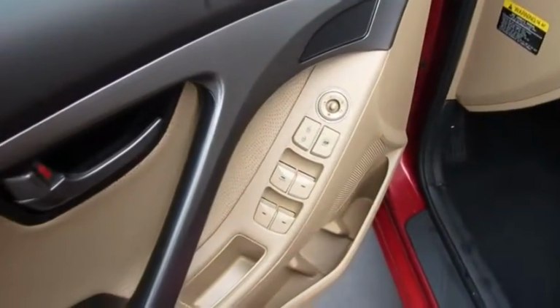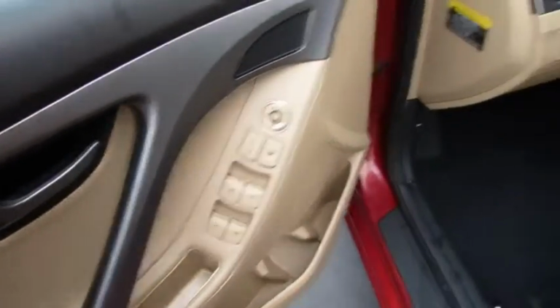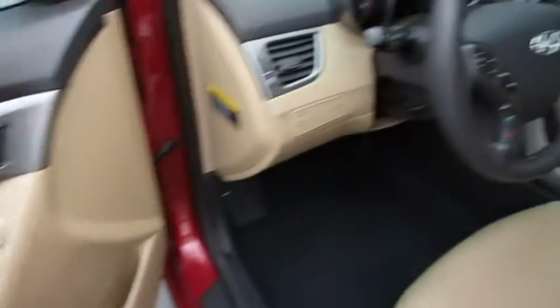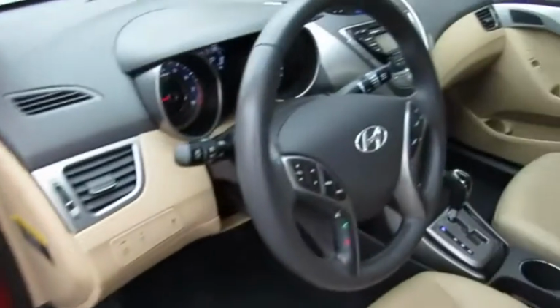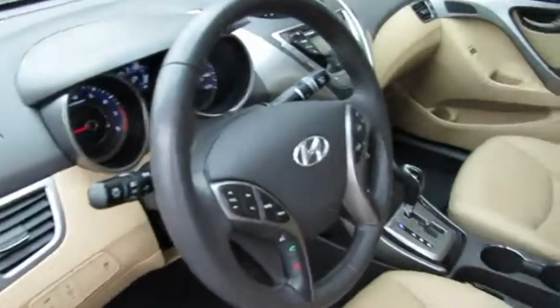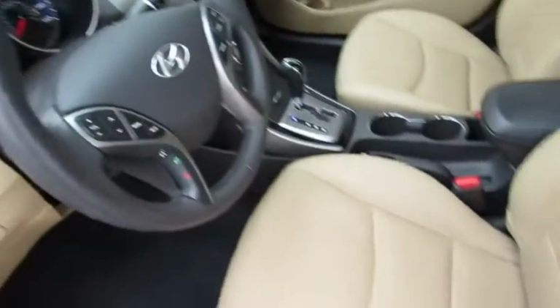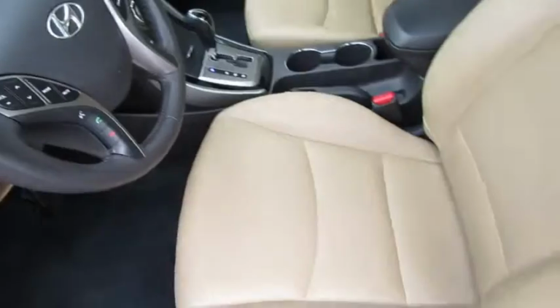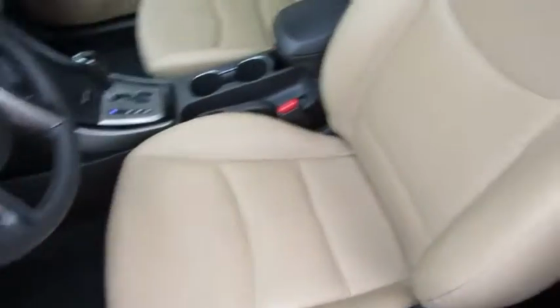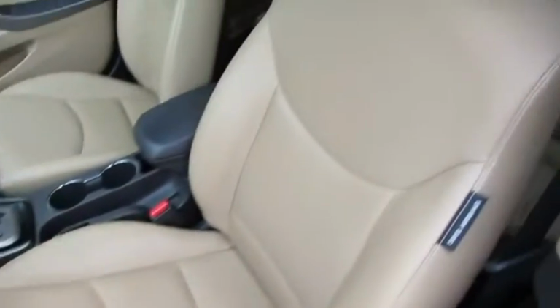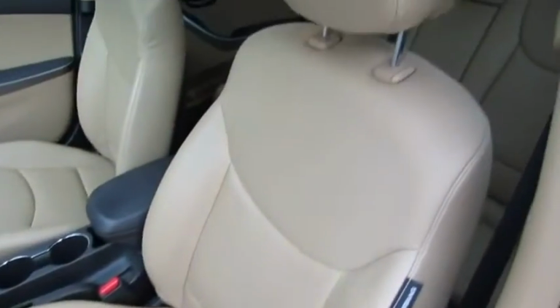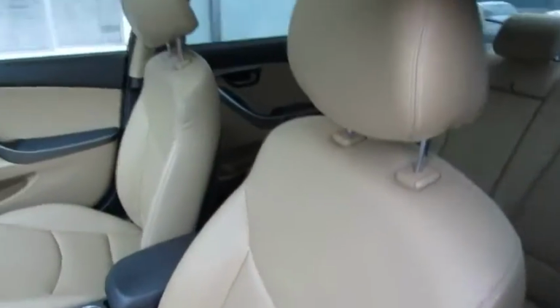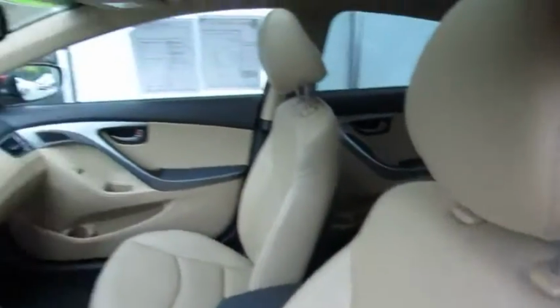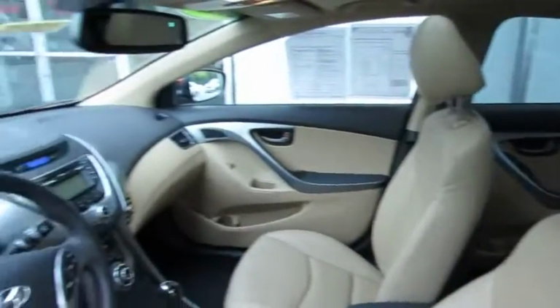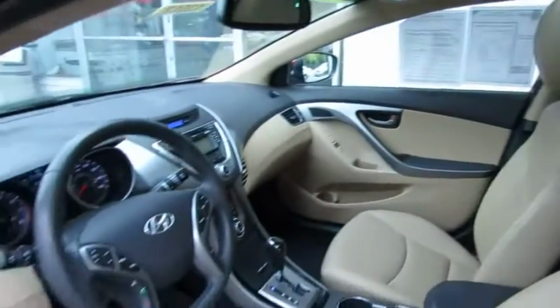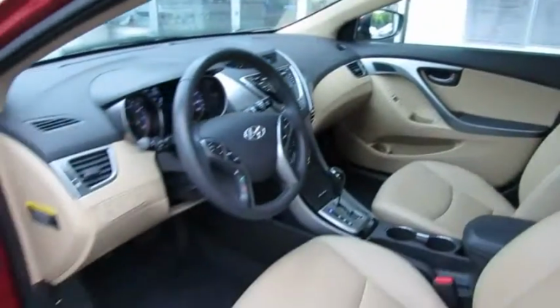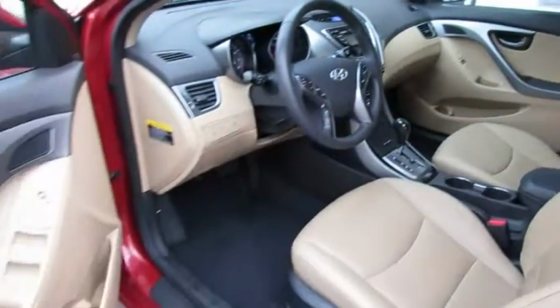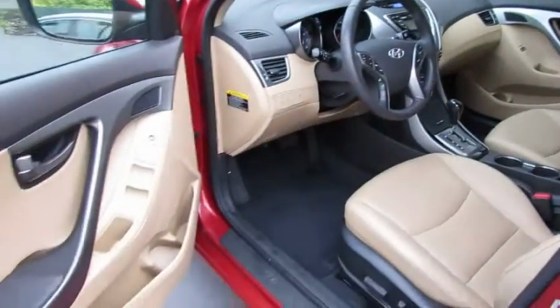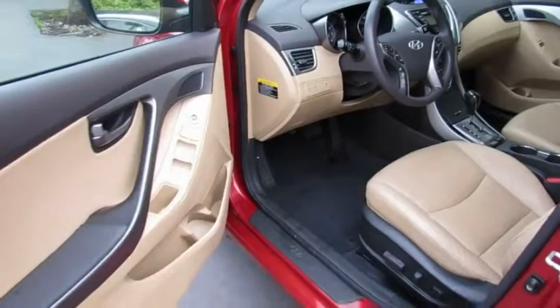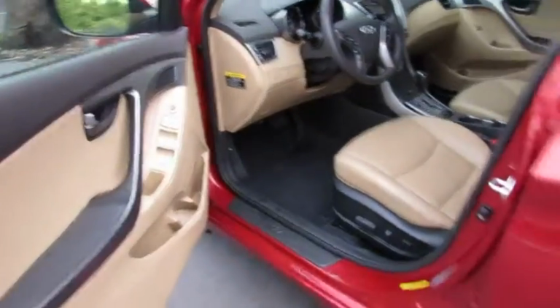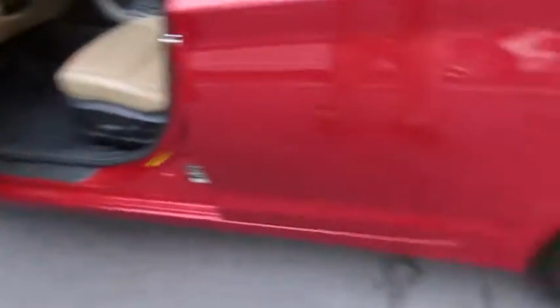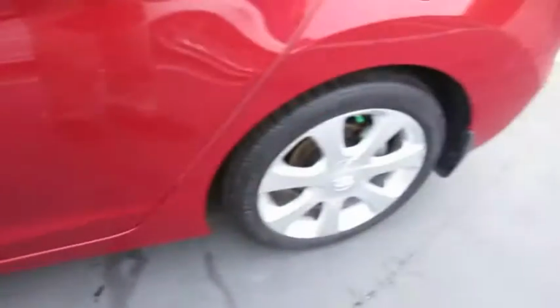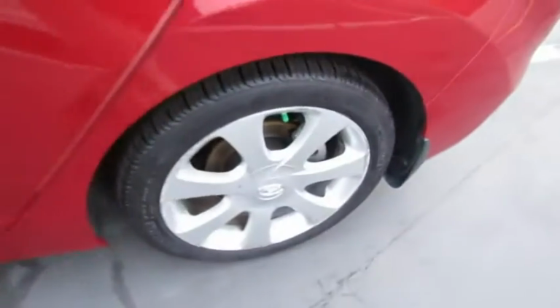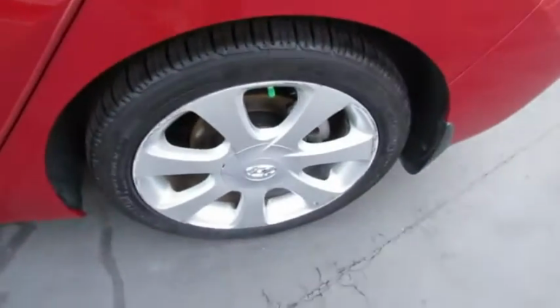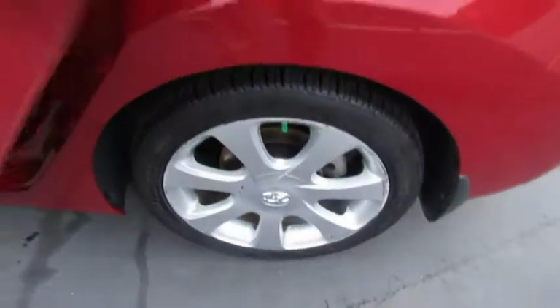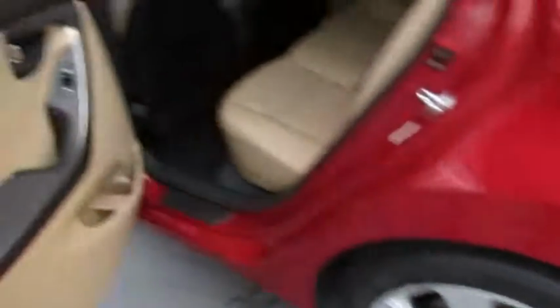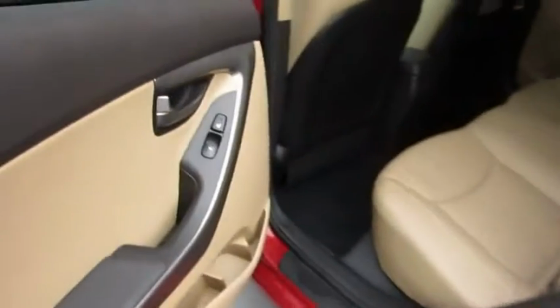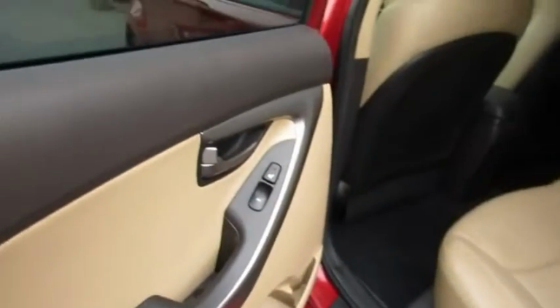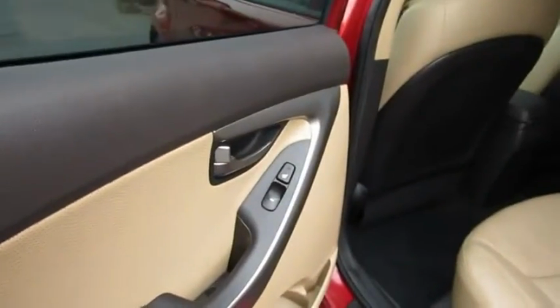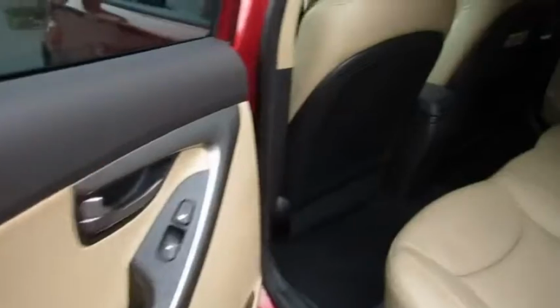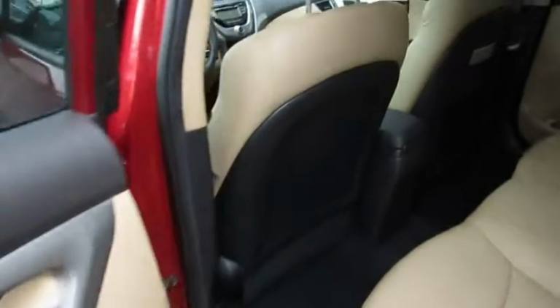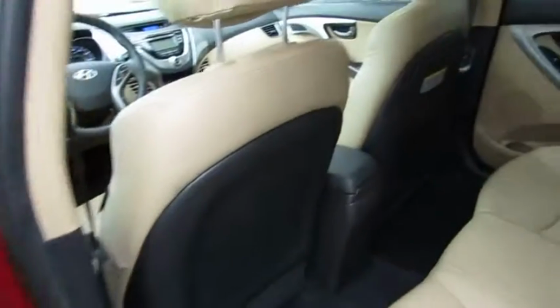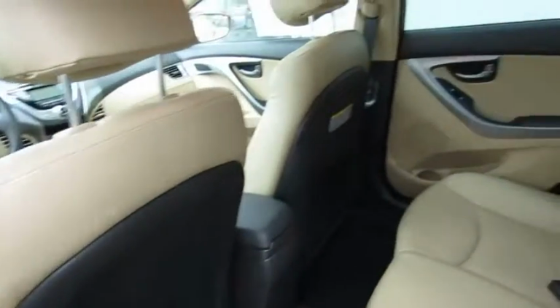This vehicle has less than 35,000 miles. Here are some of this vehicle's great options: stability control, steering wheel audio controls, keyless entry, traction control, anti-lock braking system, leather-wrapped steering wheel, Bluetooth.